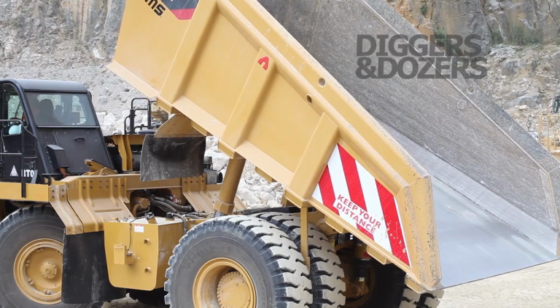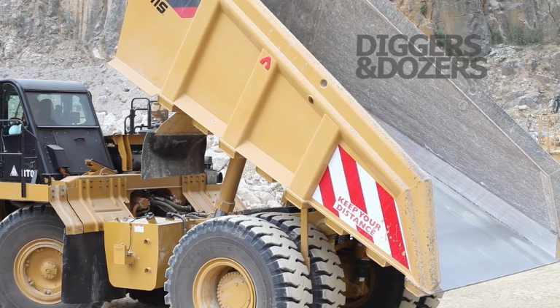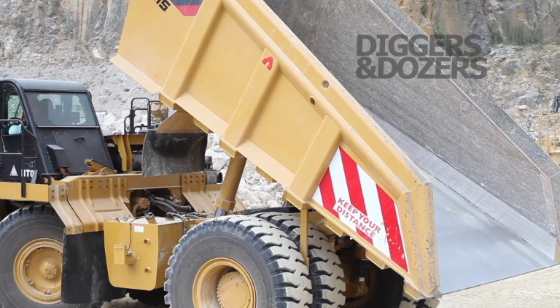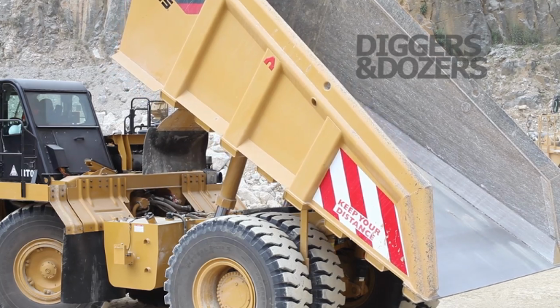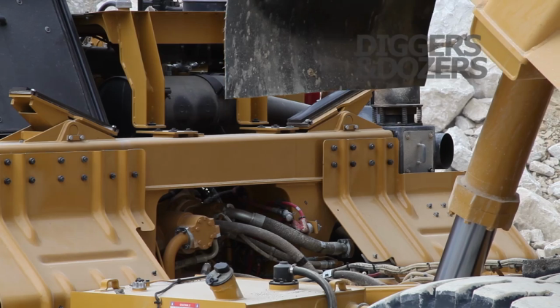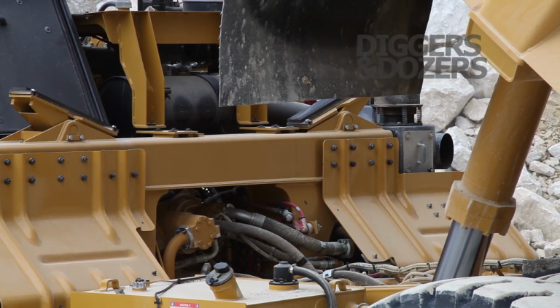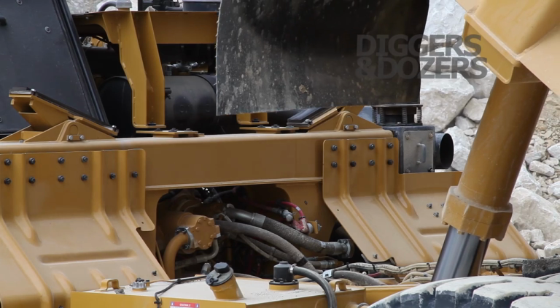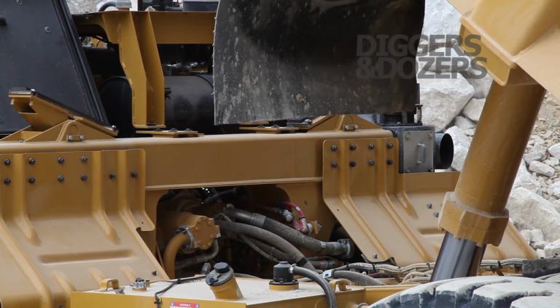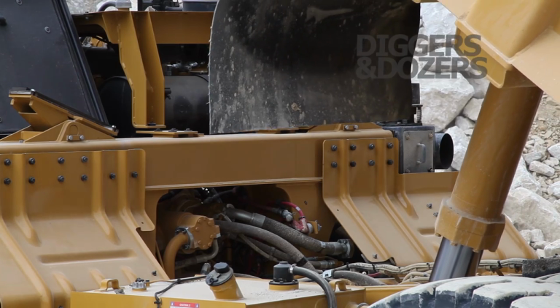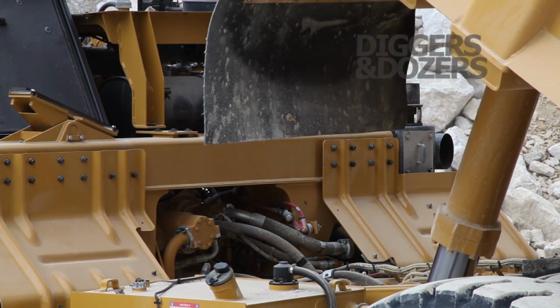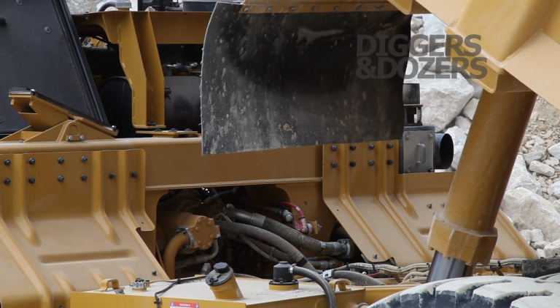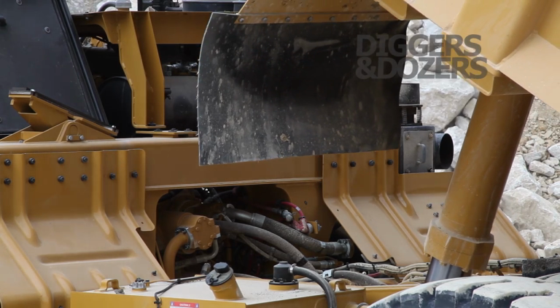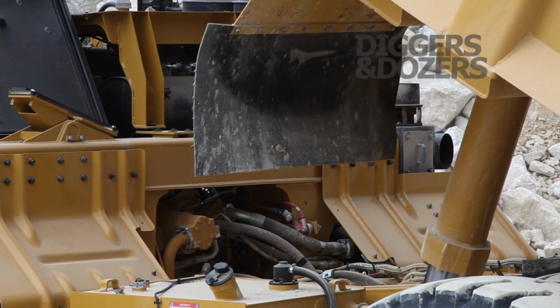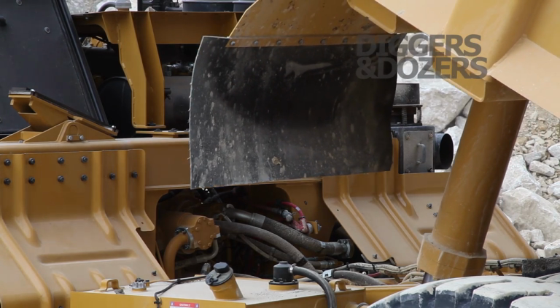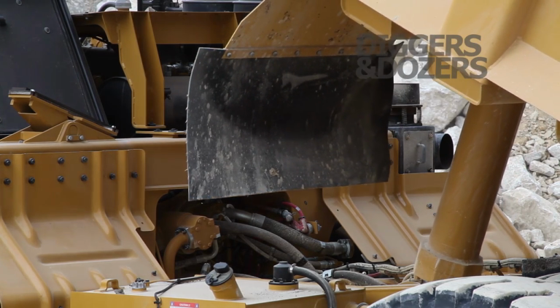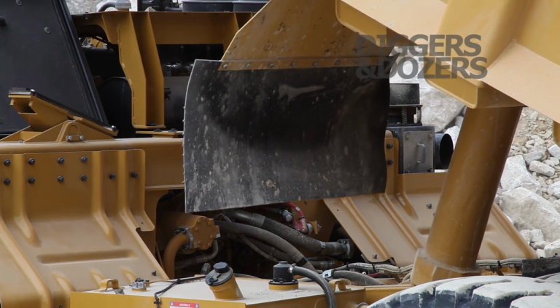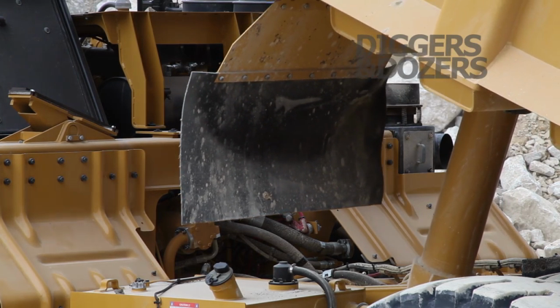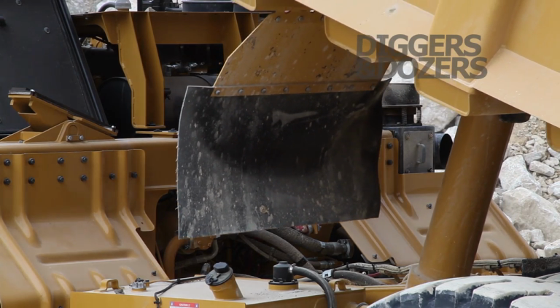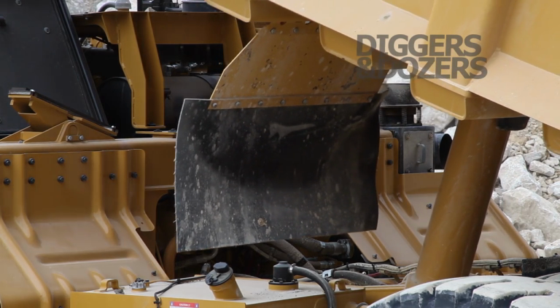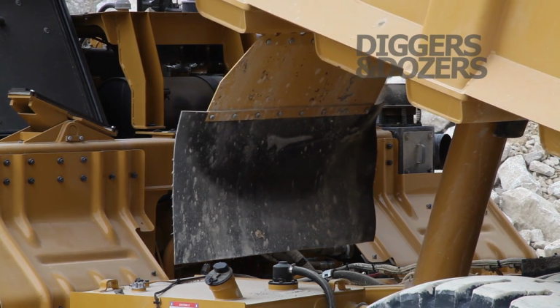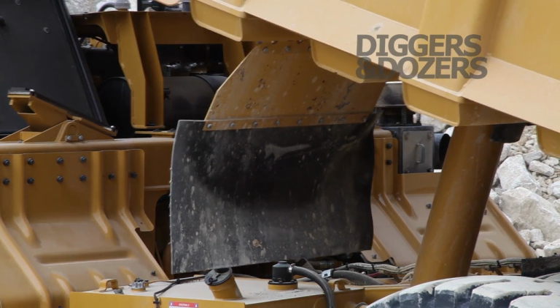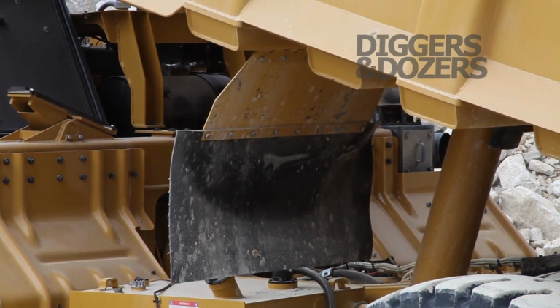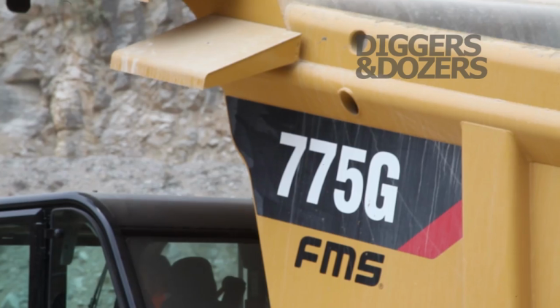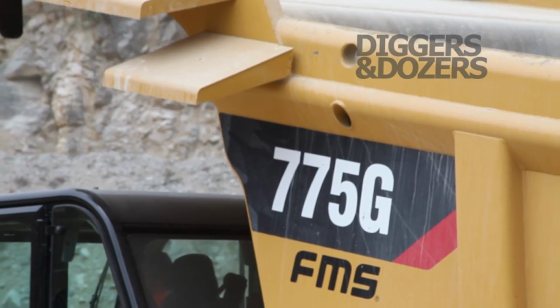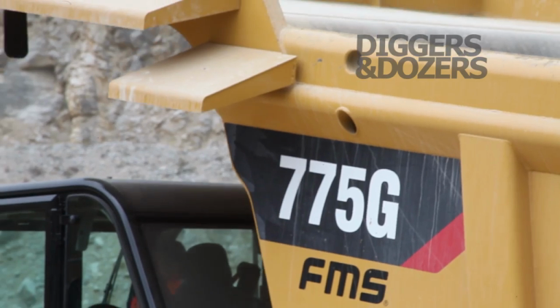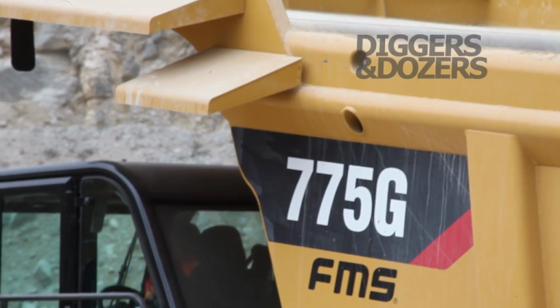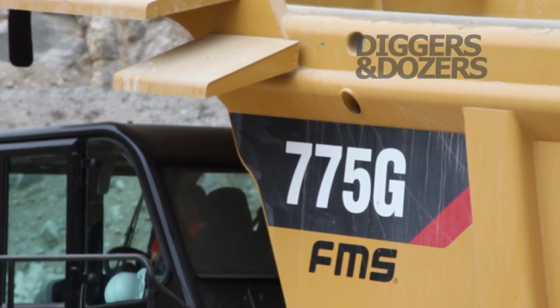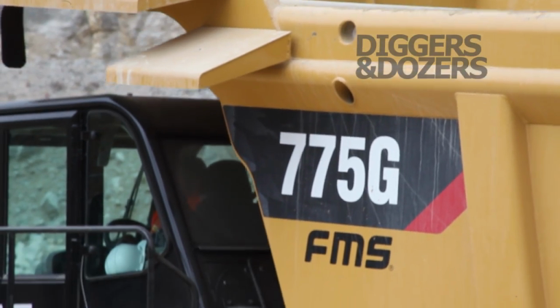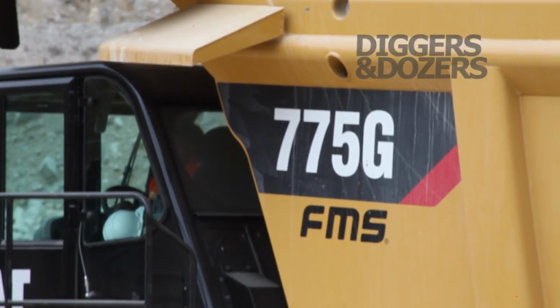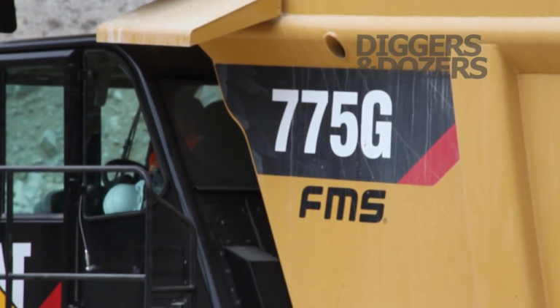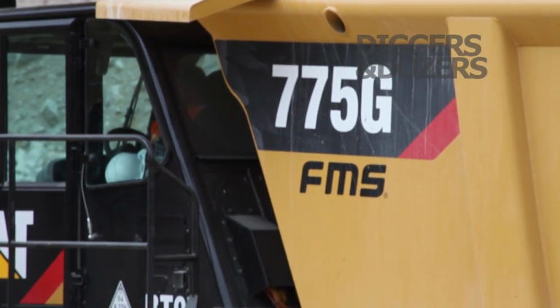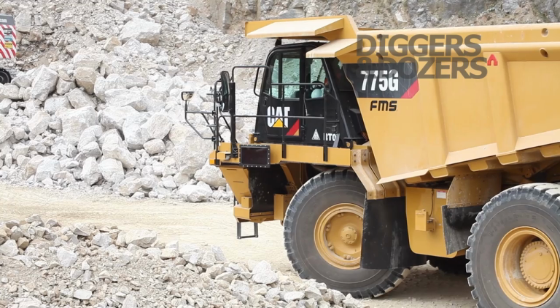This is a 775 by CEMEX from their Dutholes quarry. The machine only went to work last month as part of a finished partnership with CEMEX to manage their equipment.